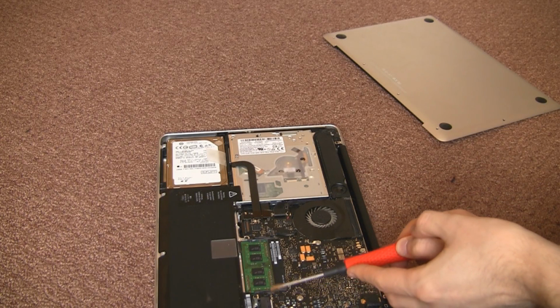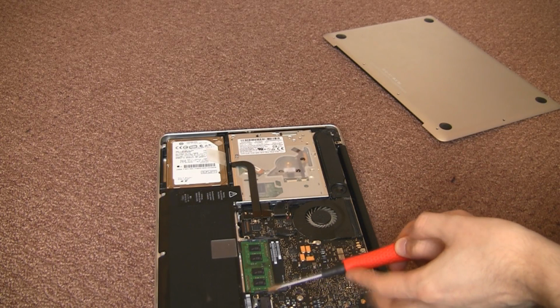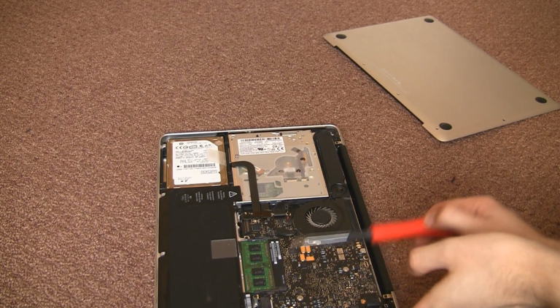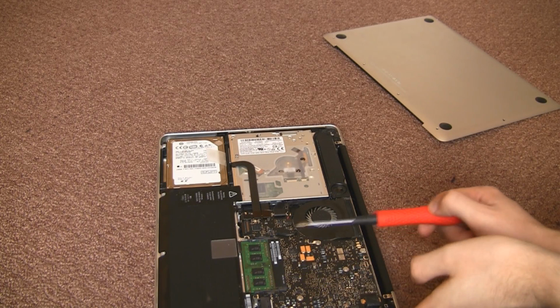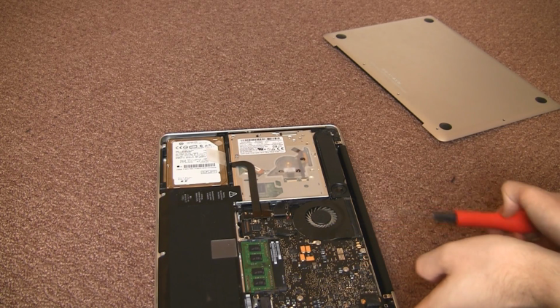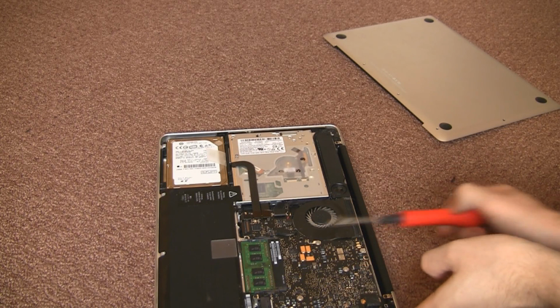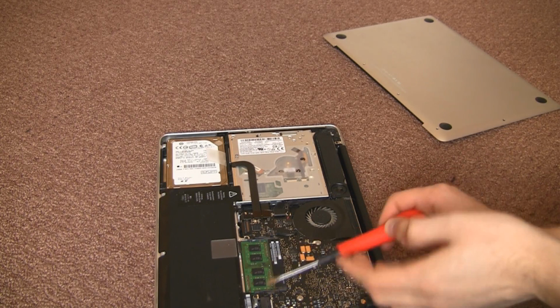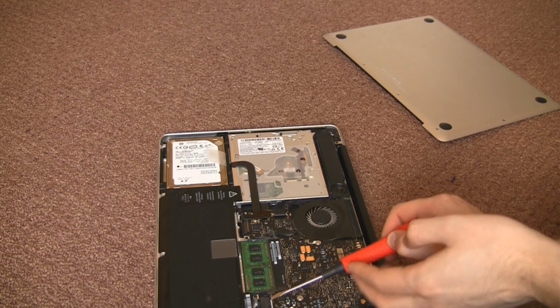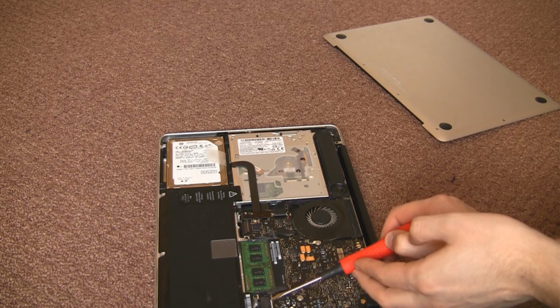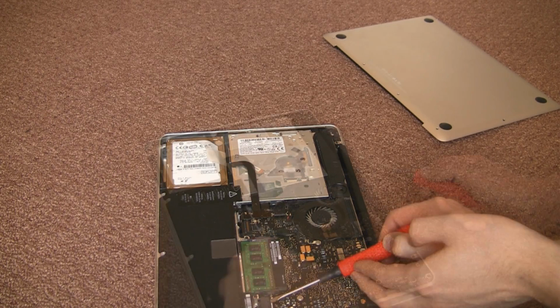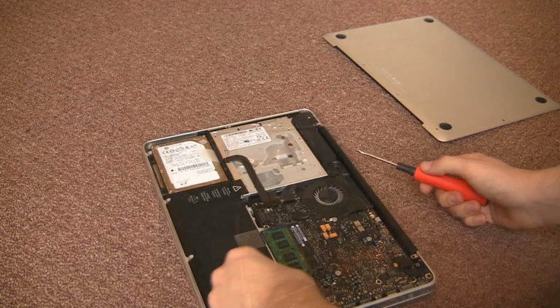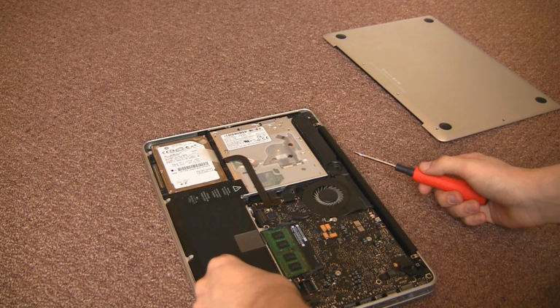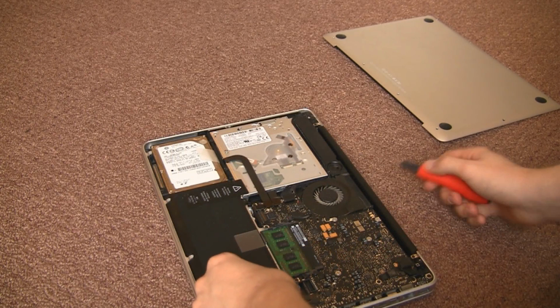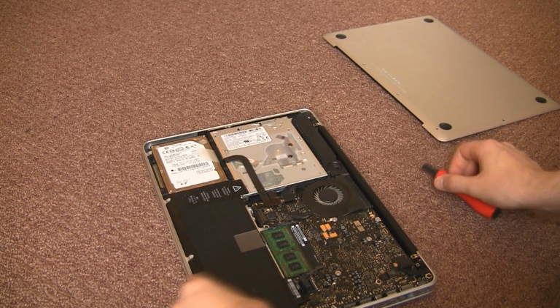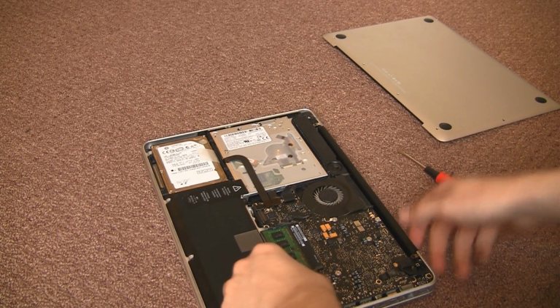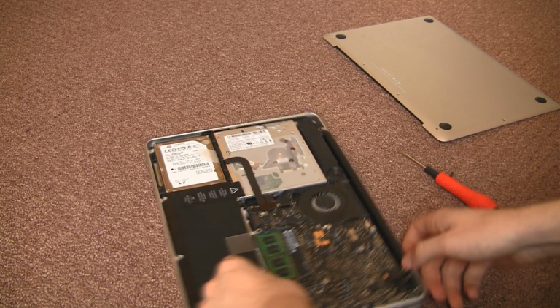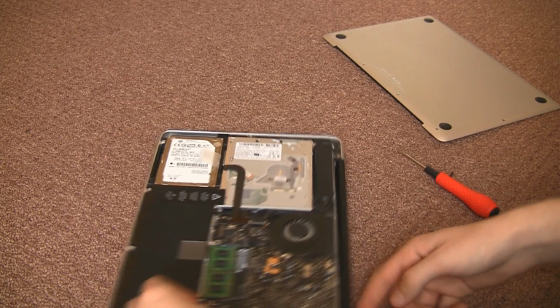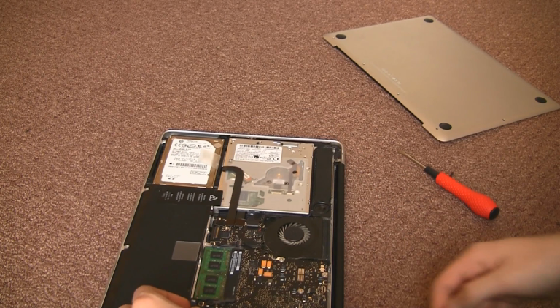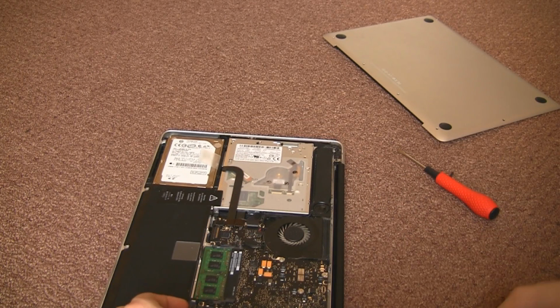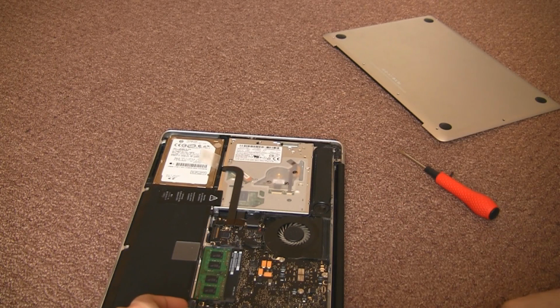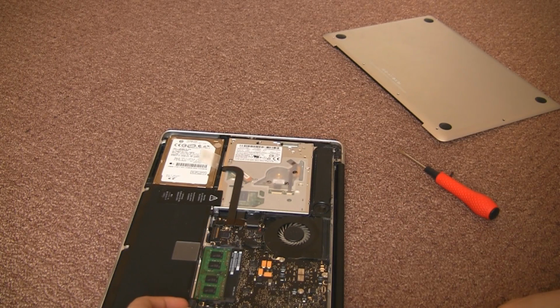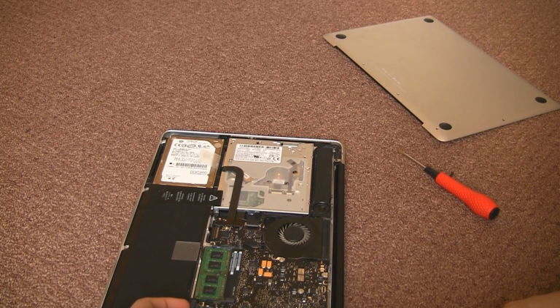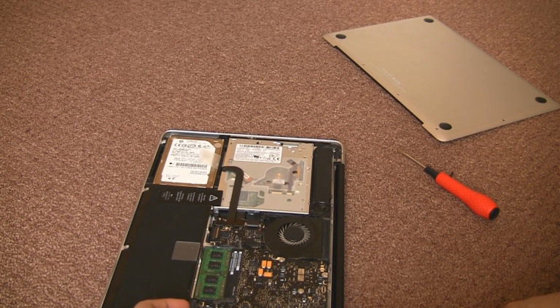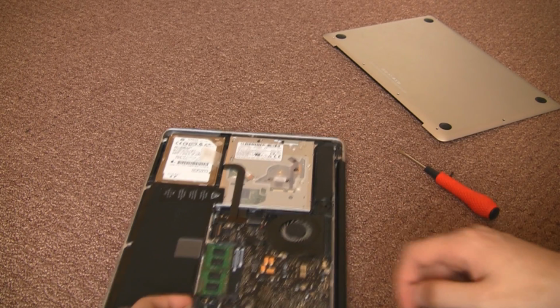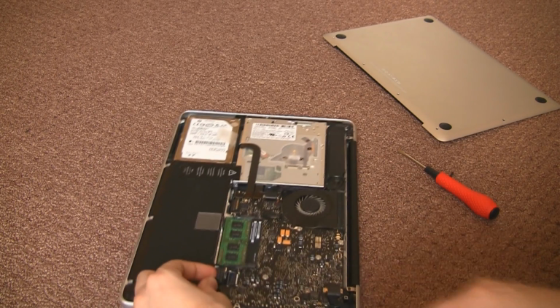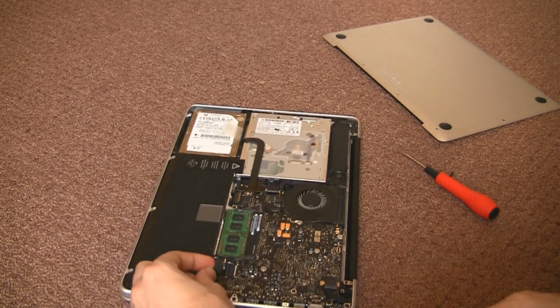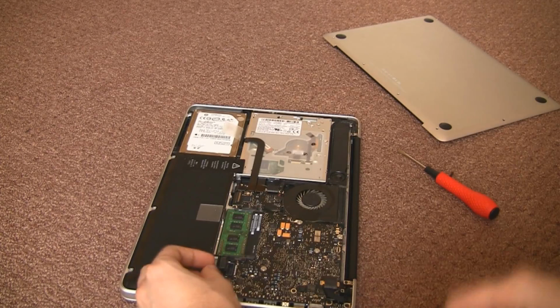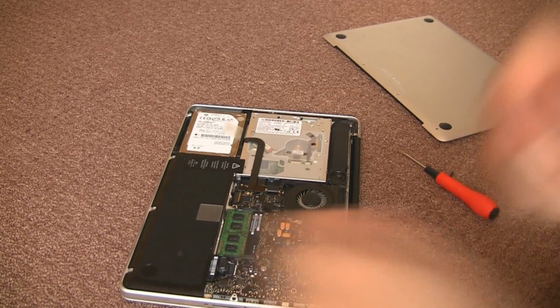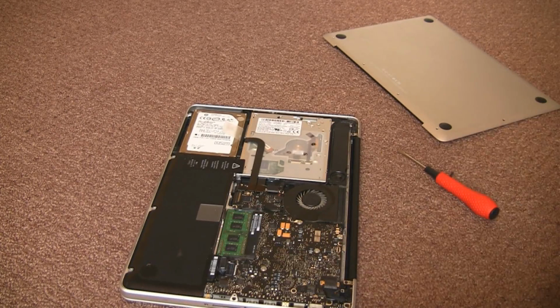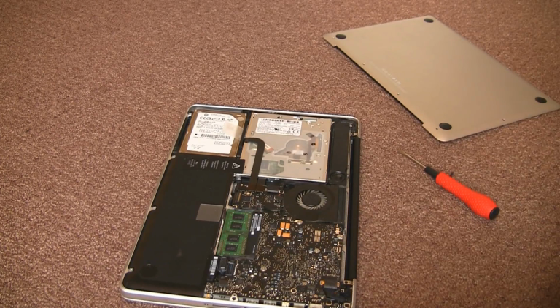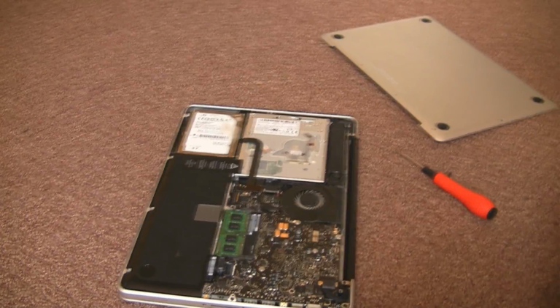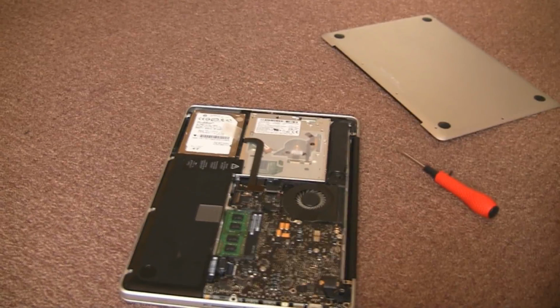To unhook it you'll need your fingernails and a flat blade screwdriver. This thing pulls up and out of the socket, and as you can see there it is now out and we can remove the hard drive.